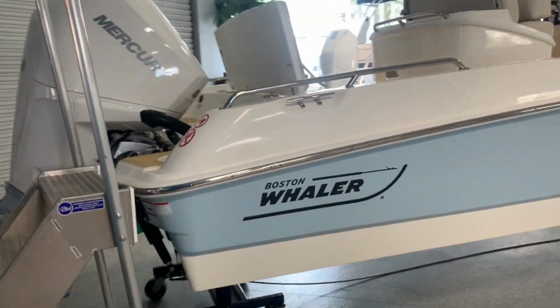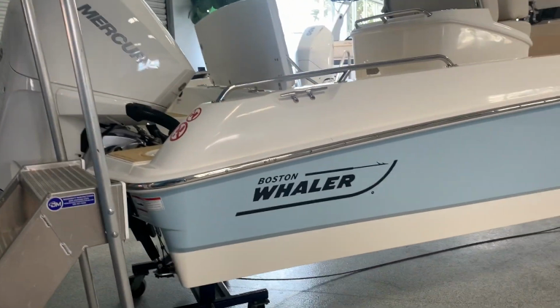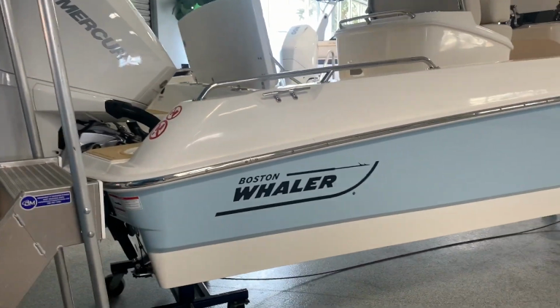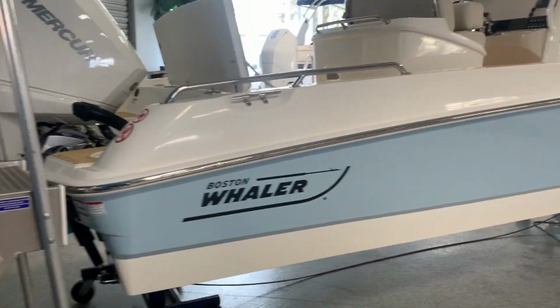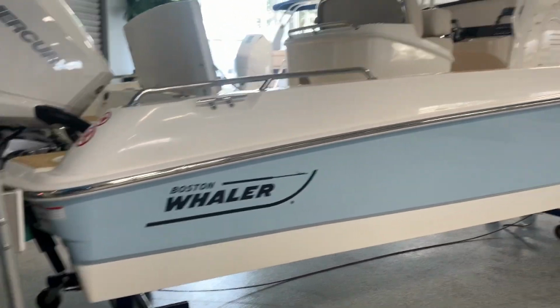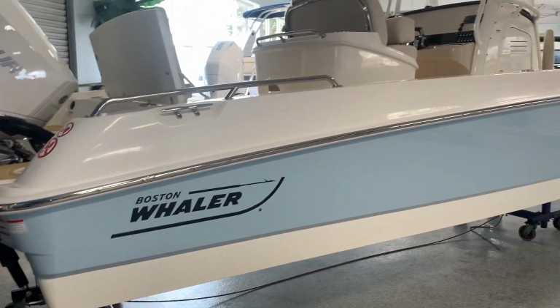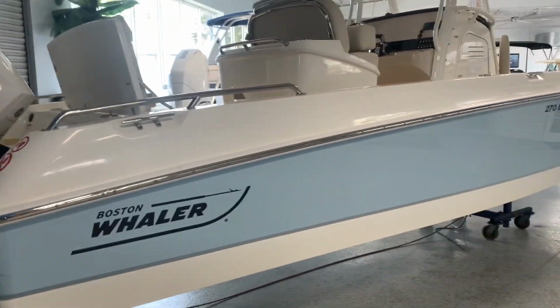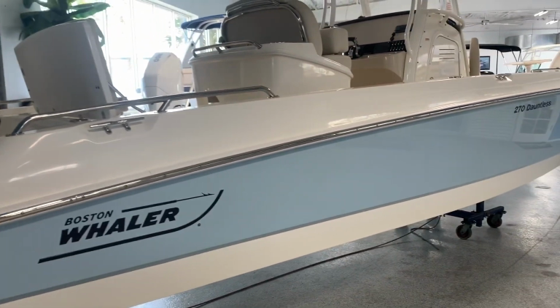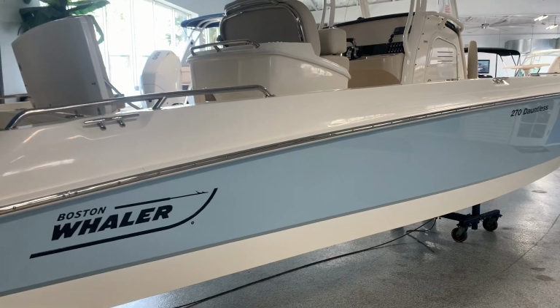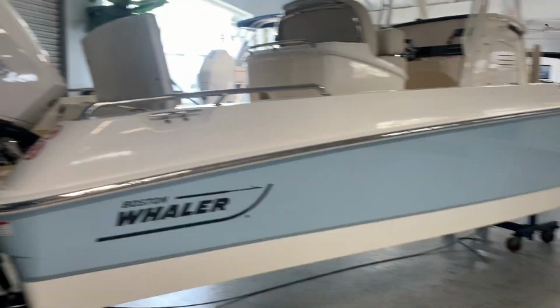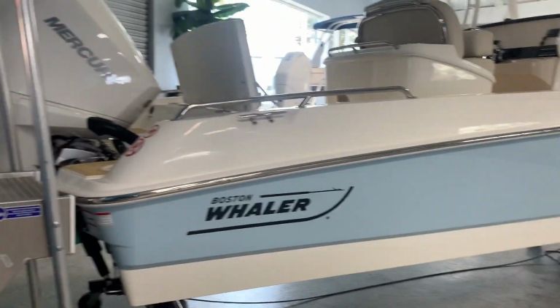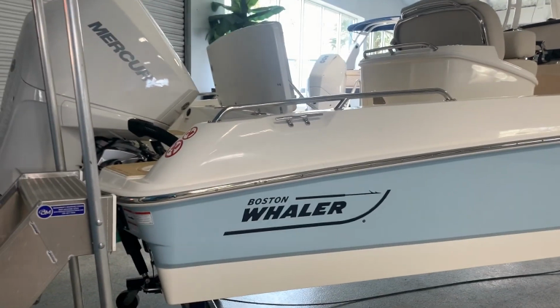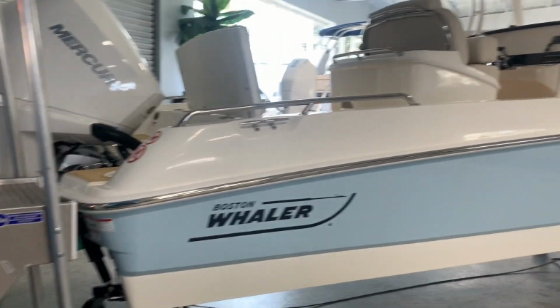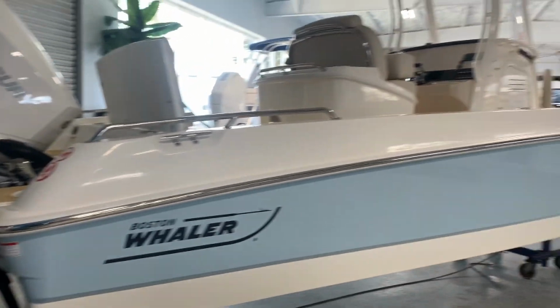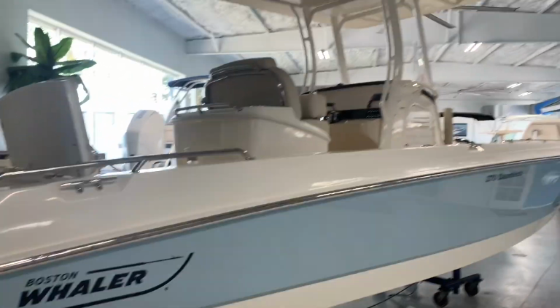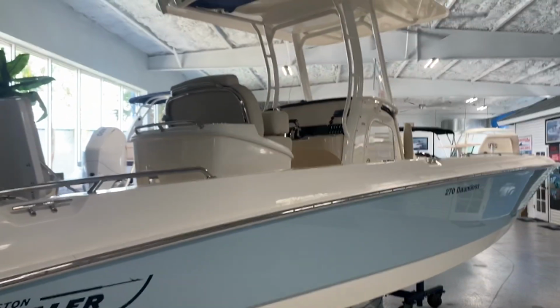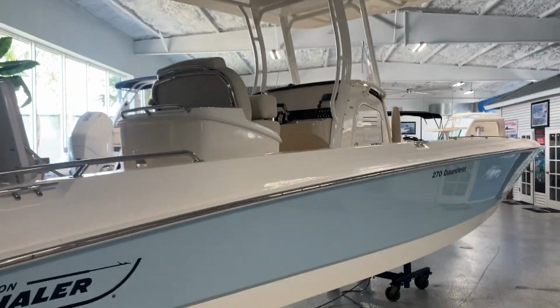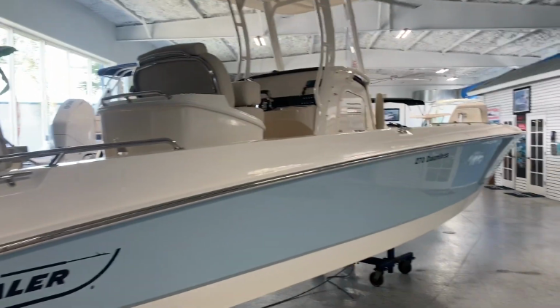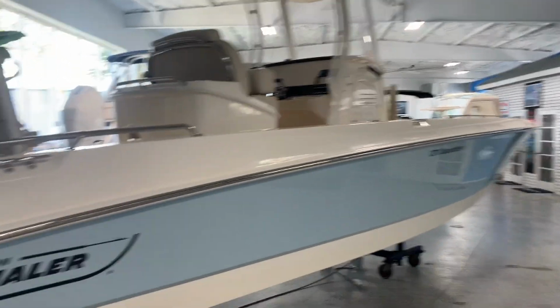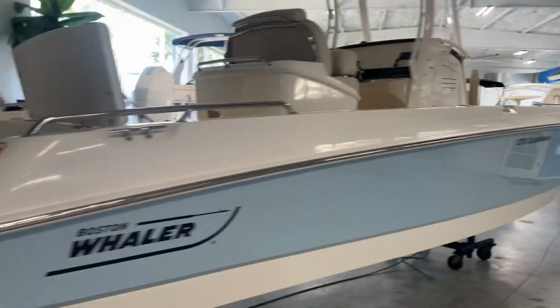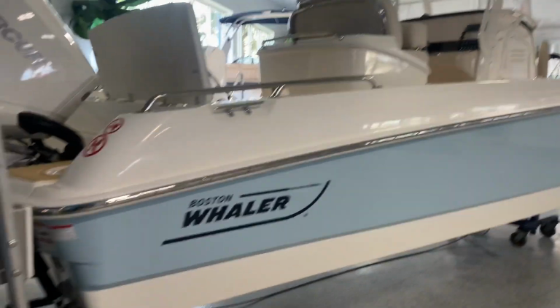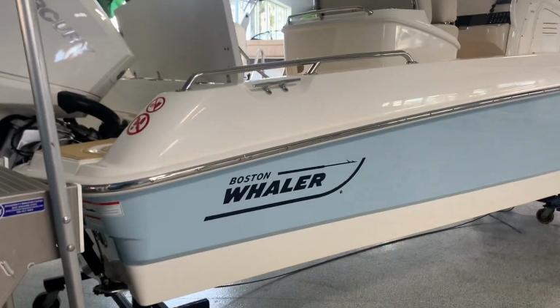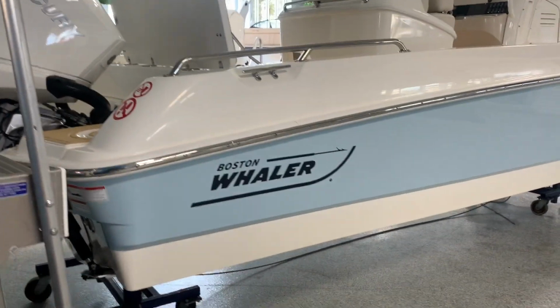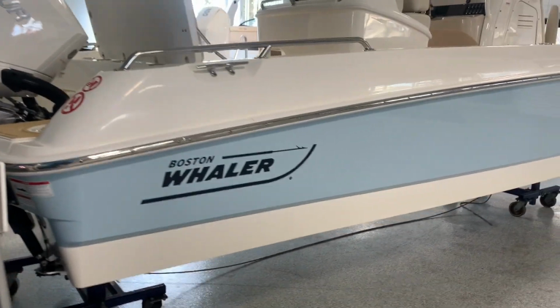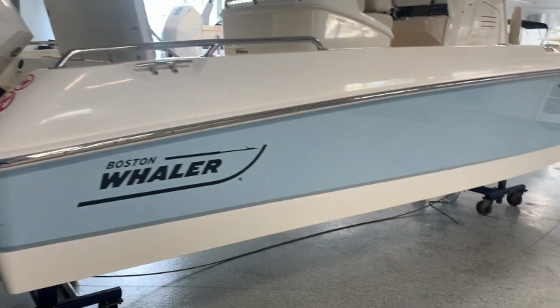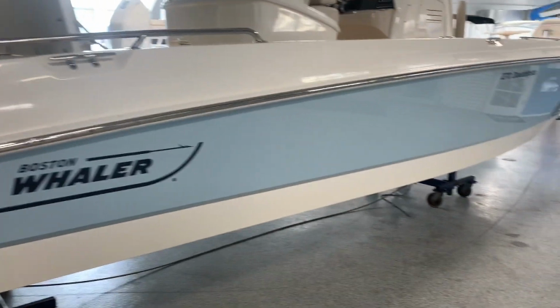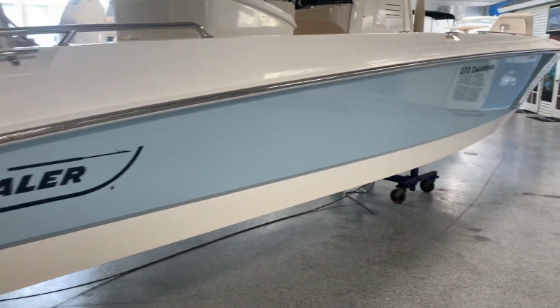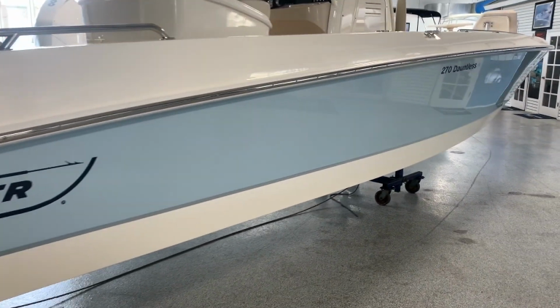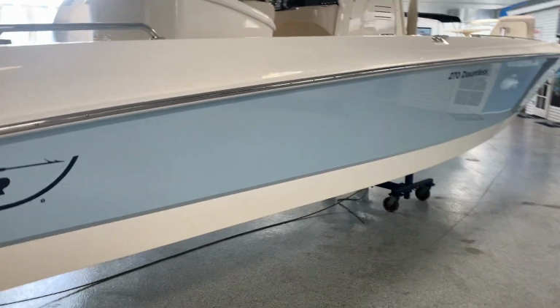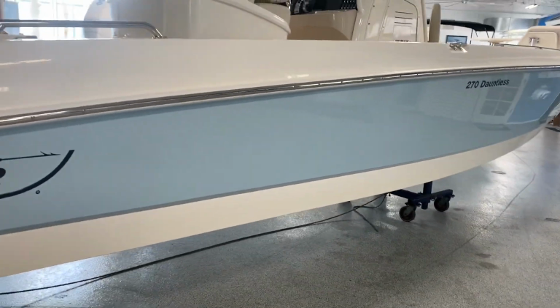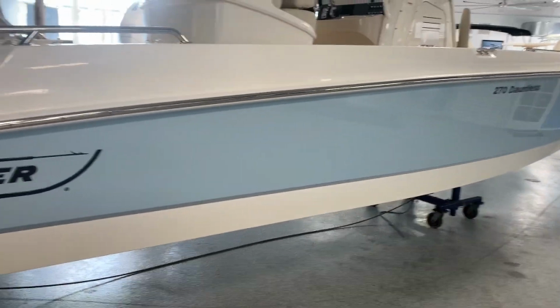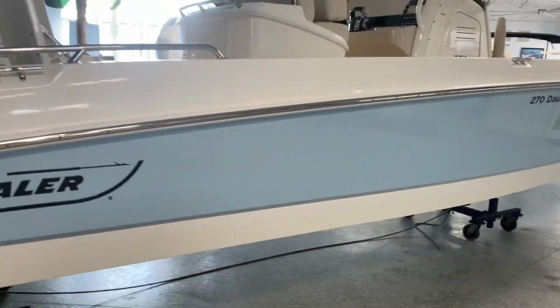It's got great seating, a tremendous amount of storage. It's a great bay boat, but also on a nice day you can definitely run it offshore. We'll point out some of the options.